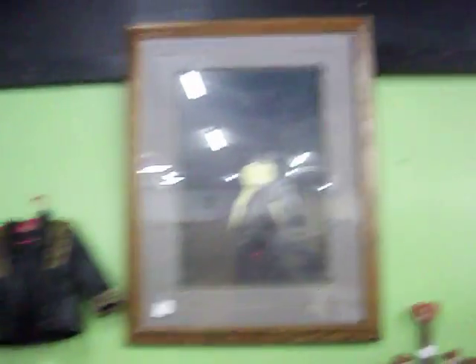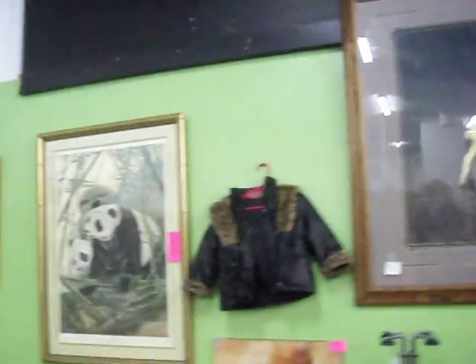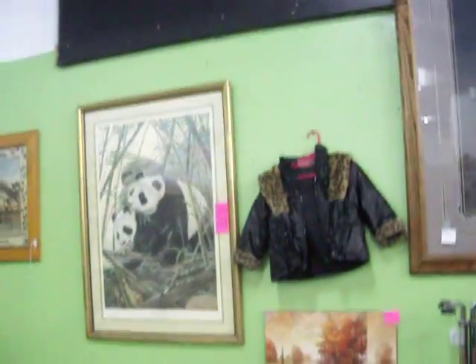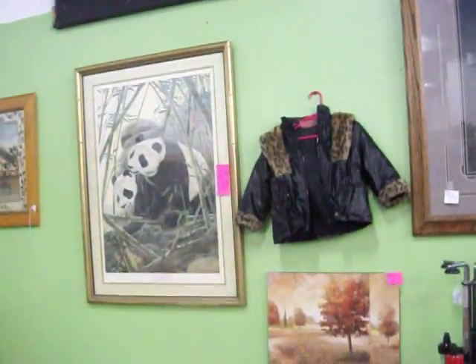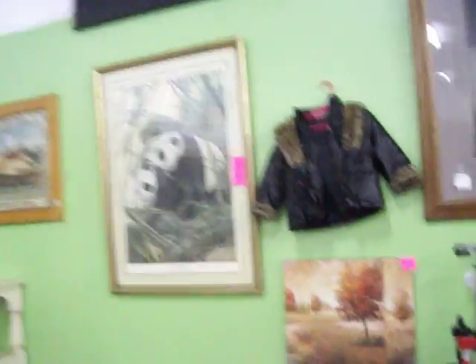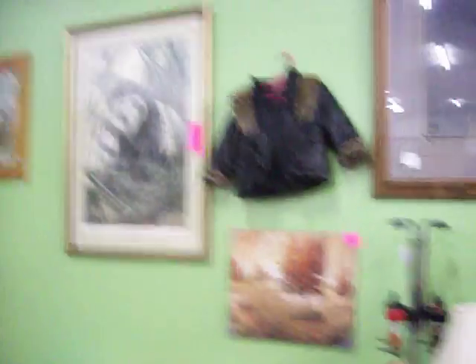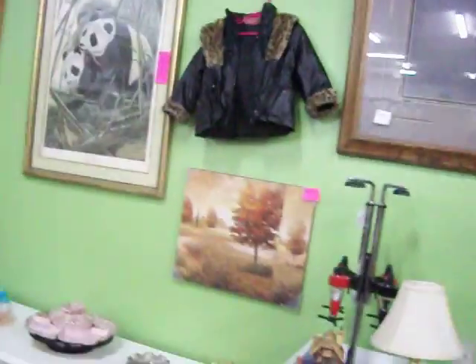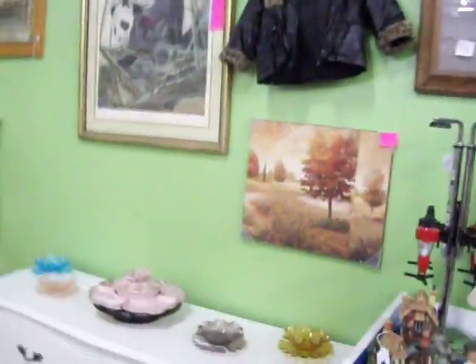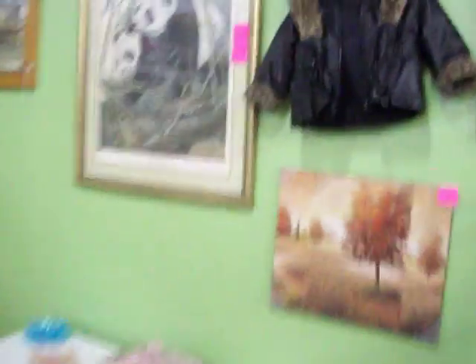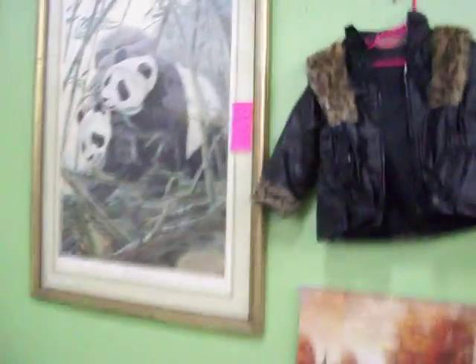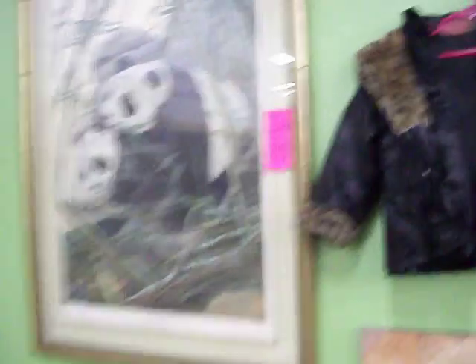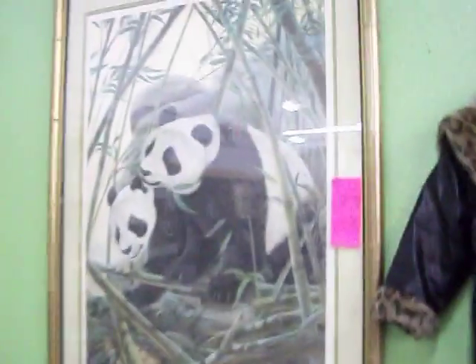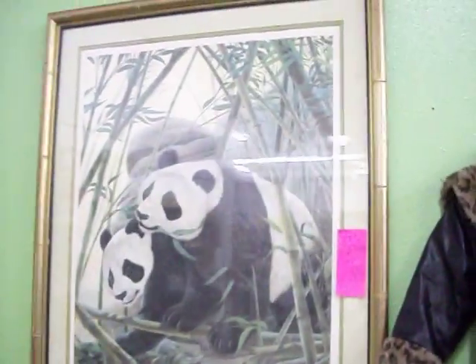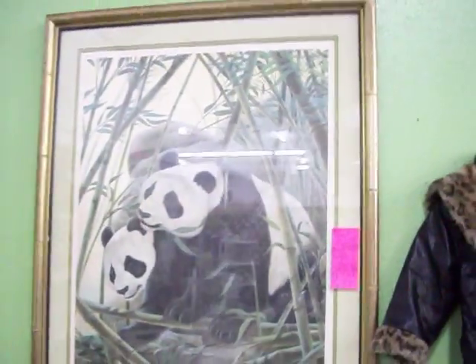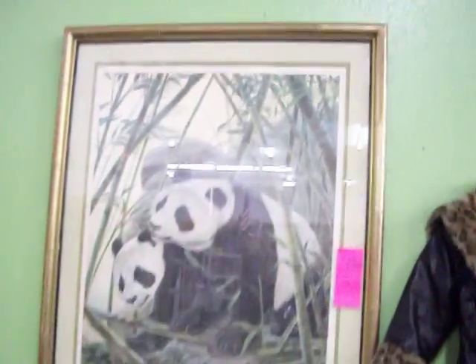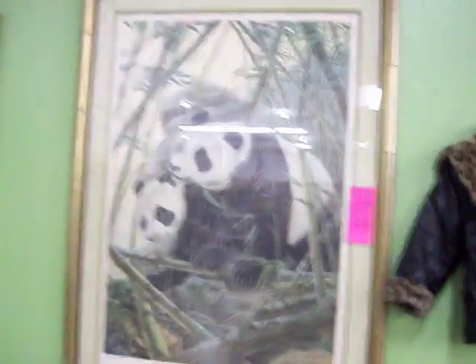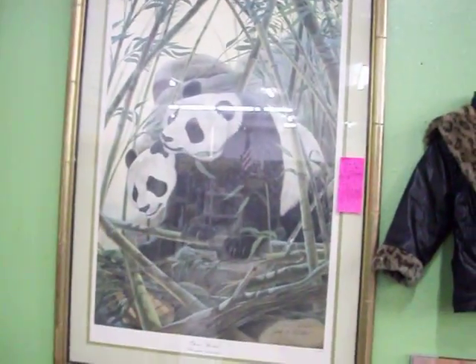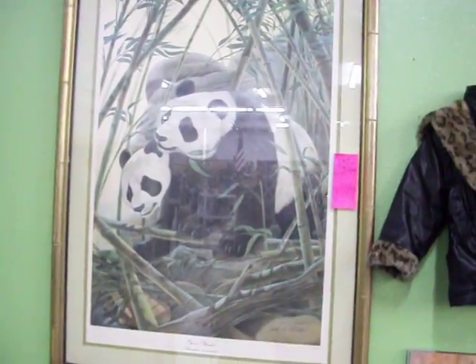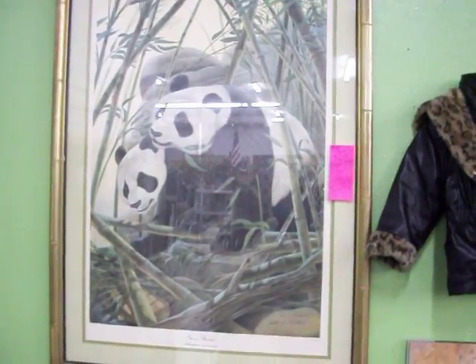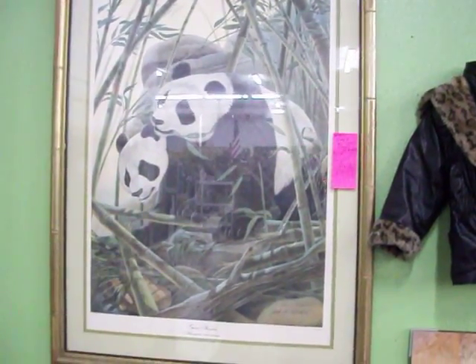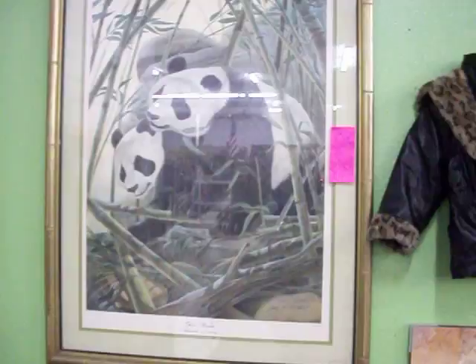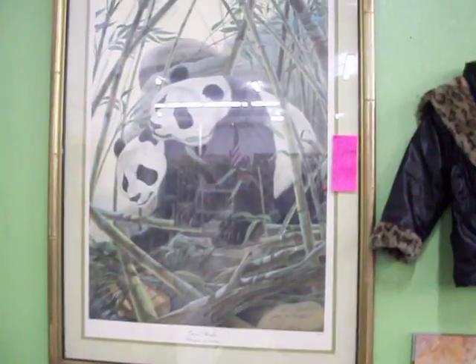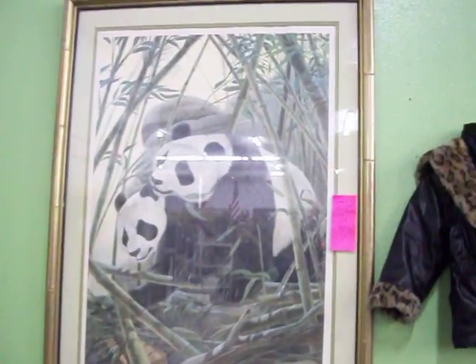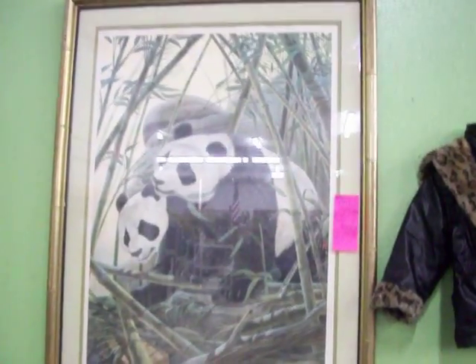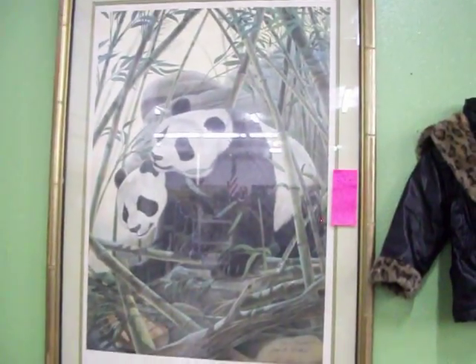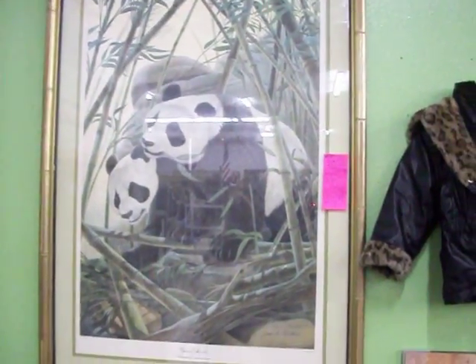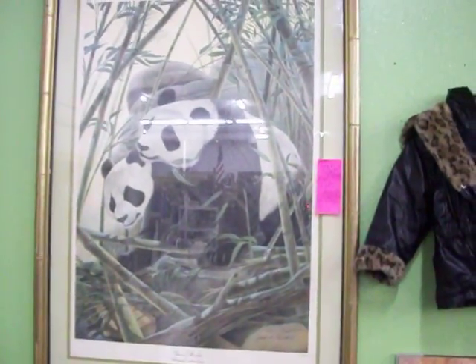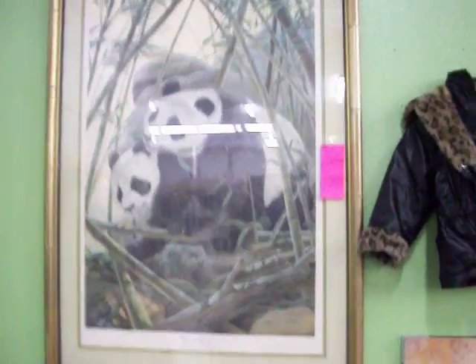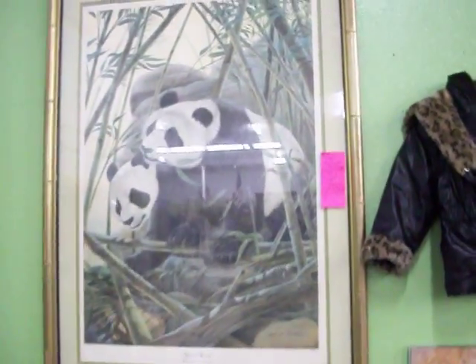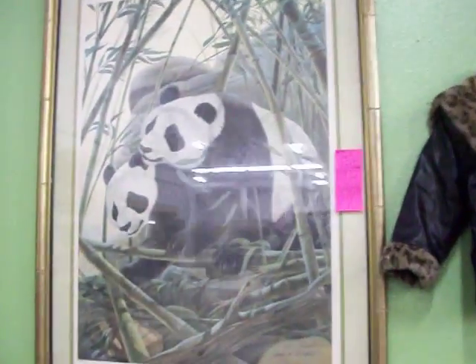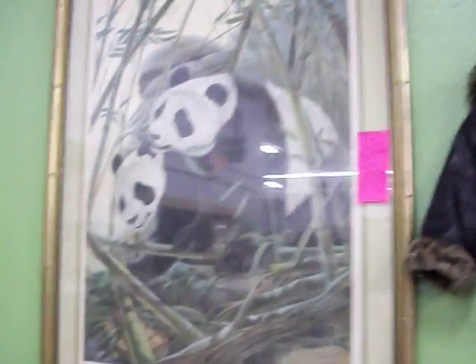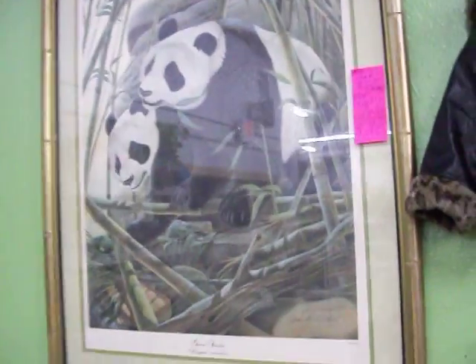Got some nice artwork up here. This is a signed numbered print by nature artist John Ruffin. It's valued at $950 — I'm asking $700 for it.